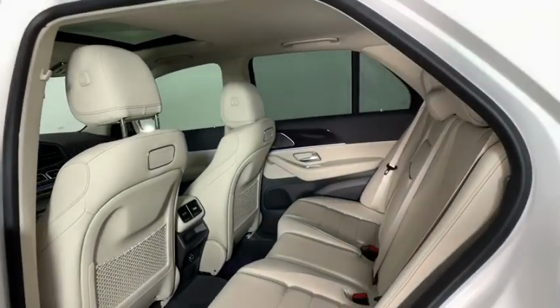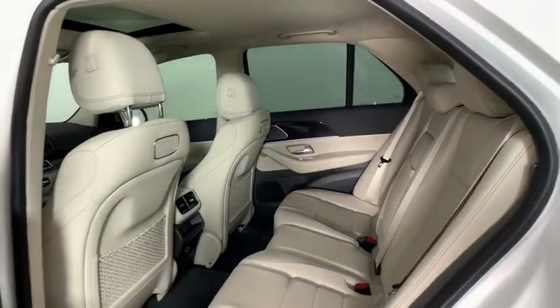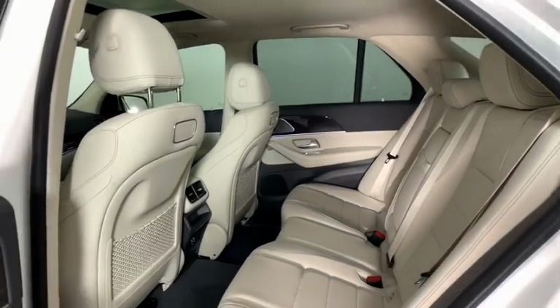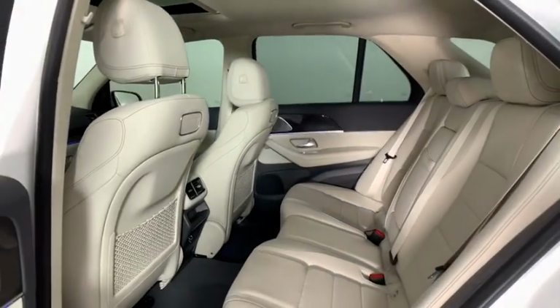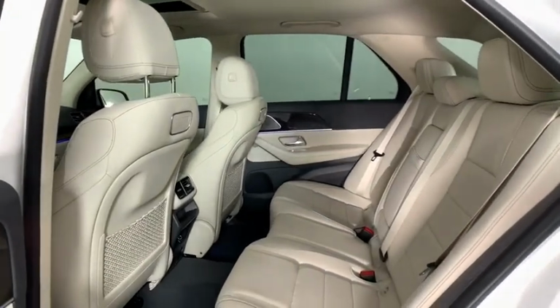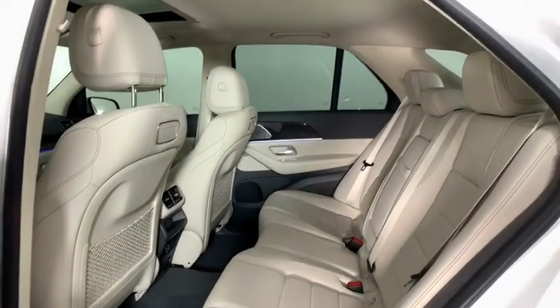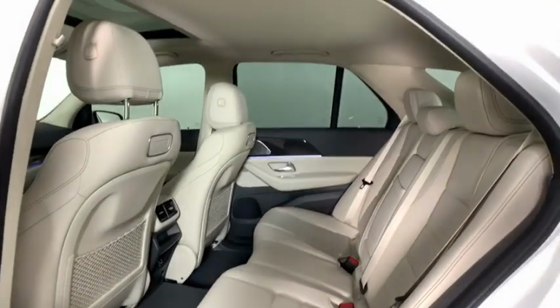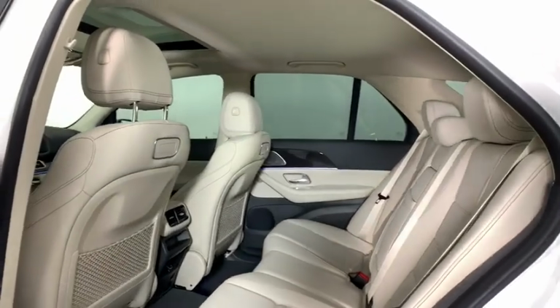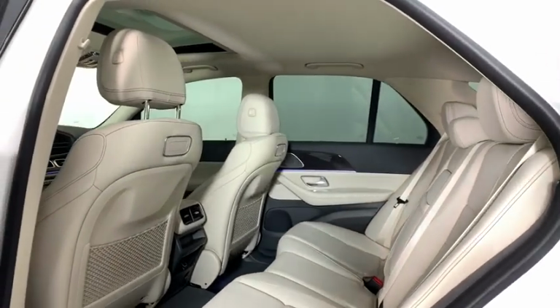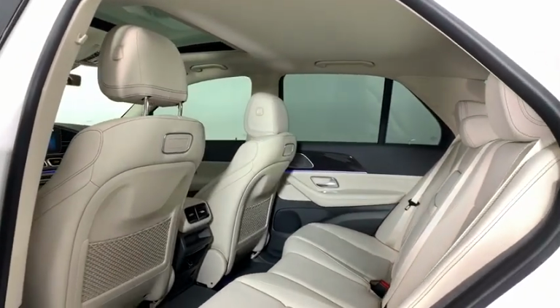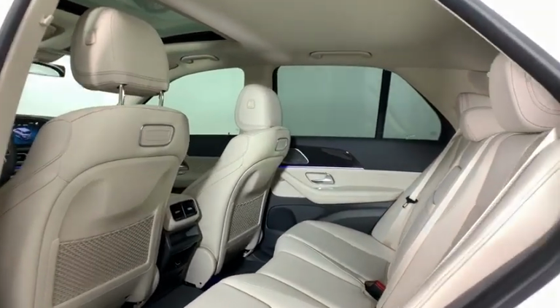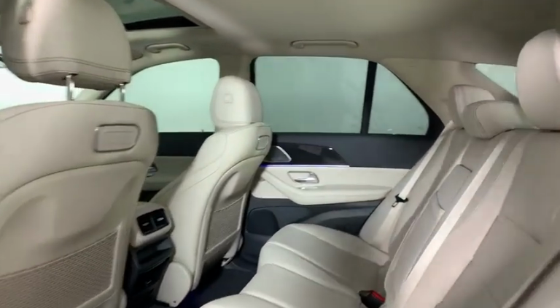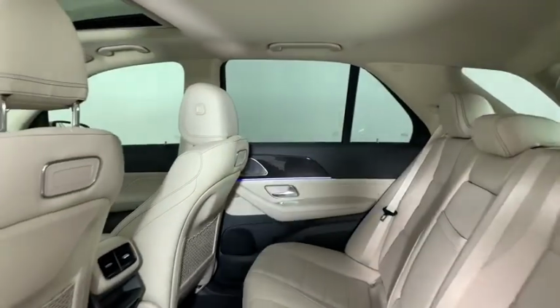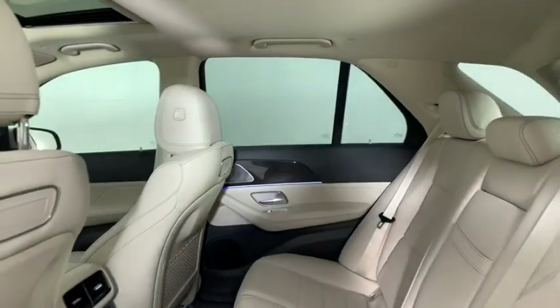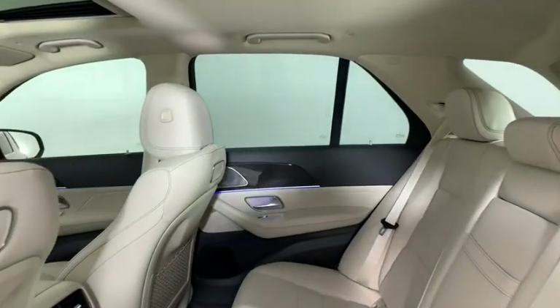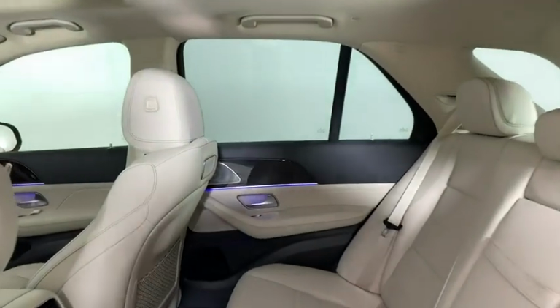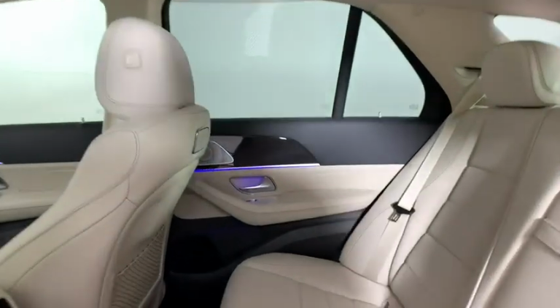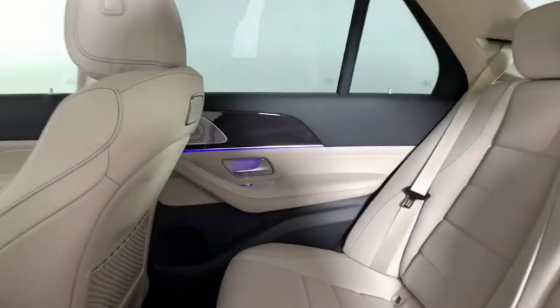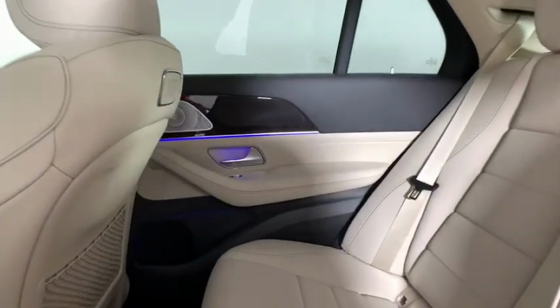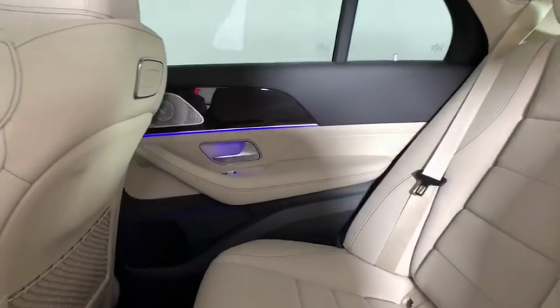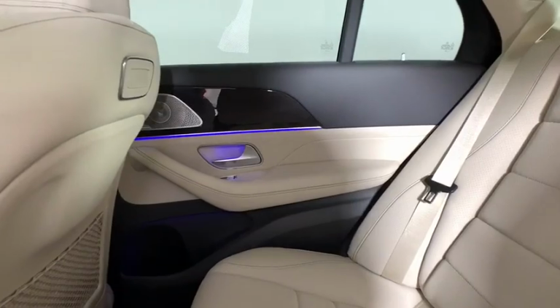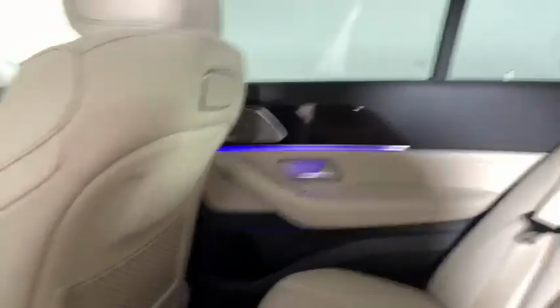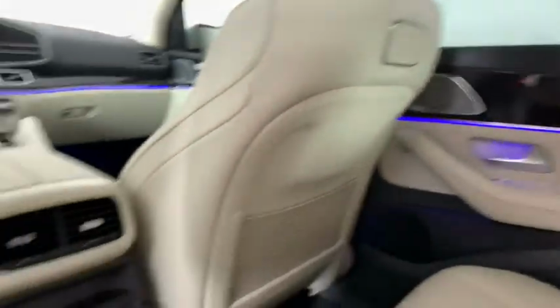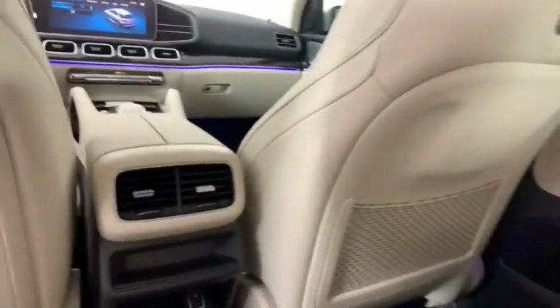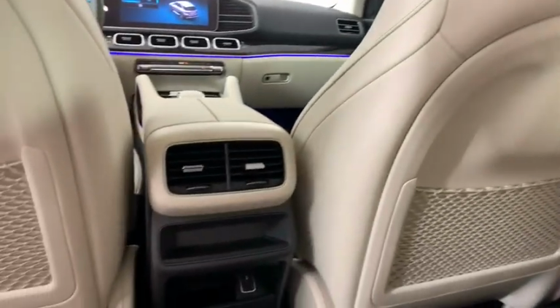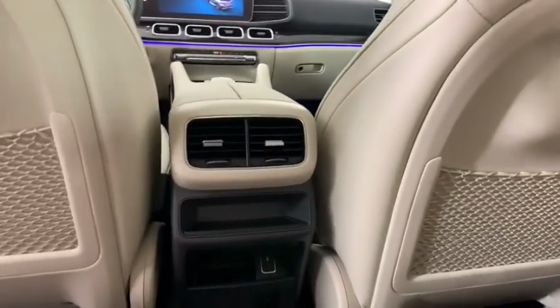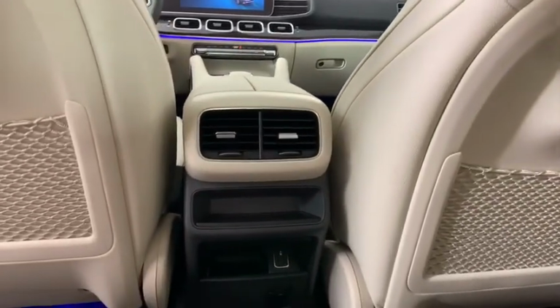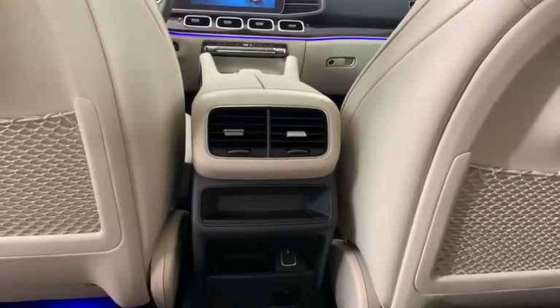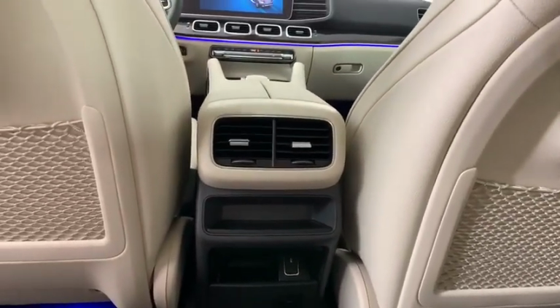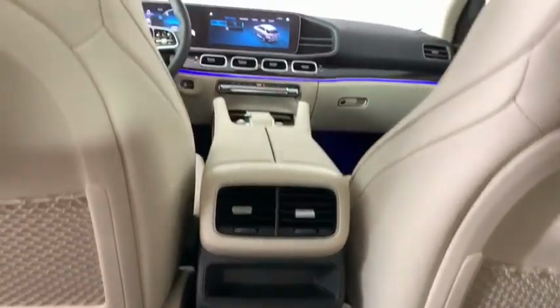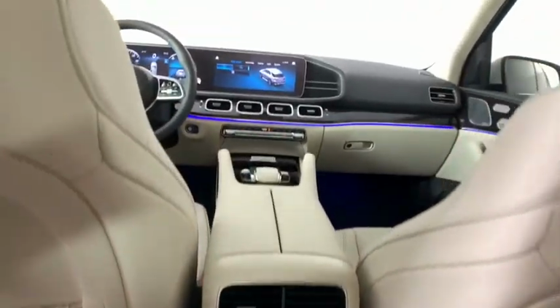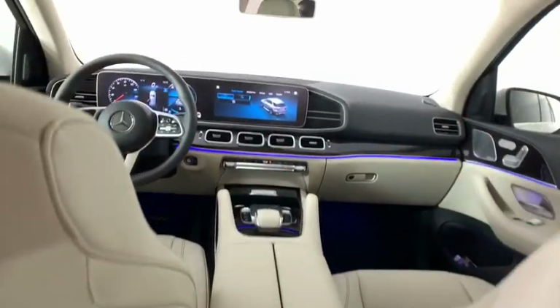Four-wheel disc brakes, eight speakers, electronic stability control, heated front seats, compass, security system, trip computer, power windows, rear window defroster, tachometer, brake assist.